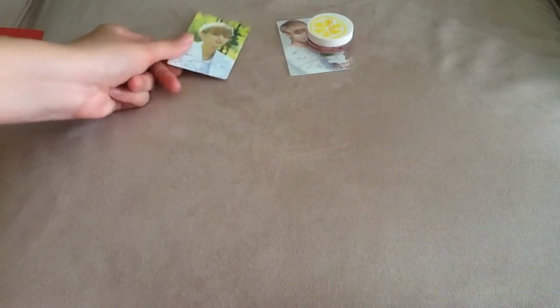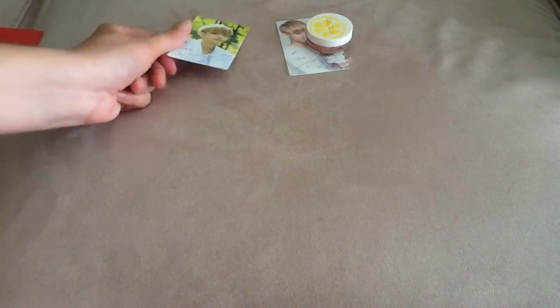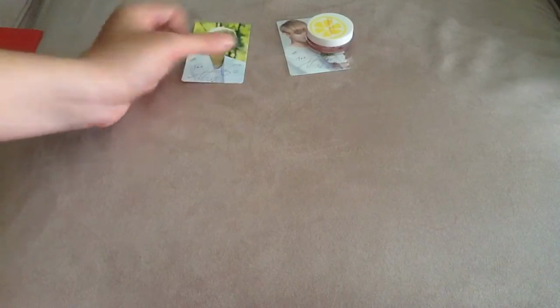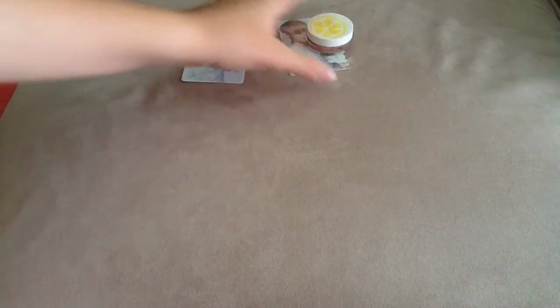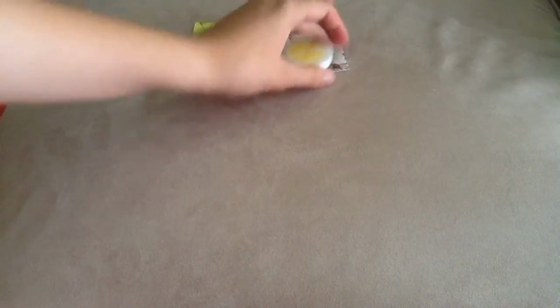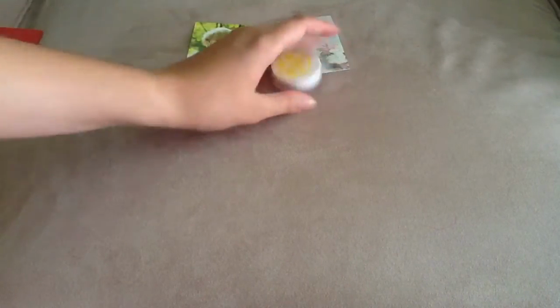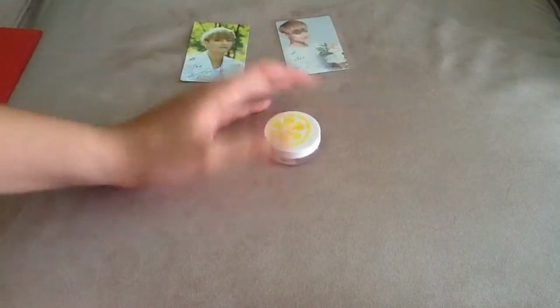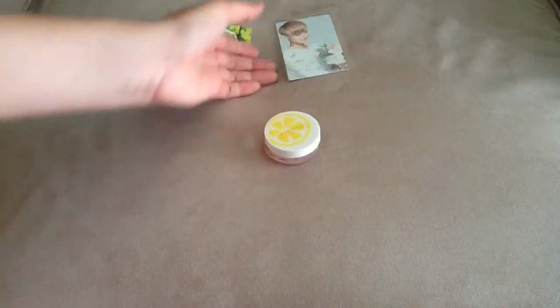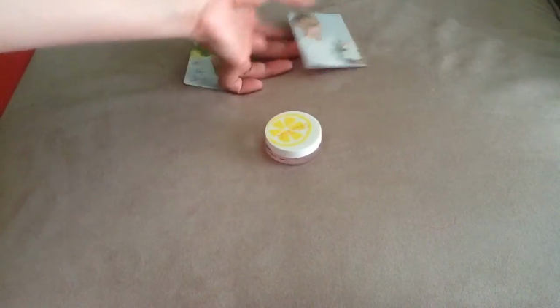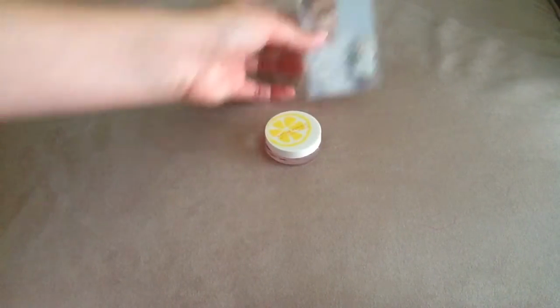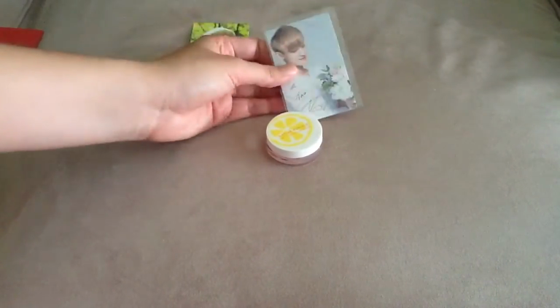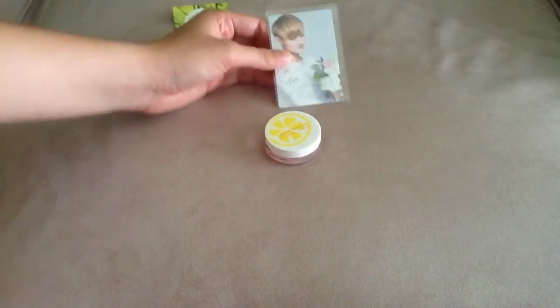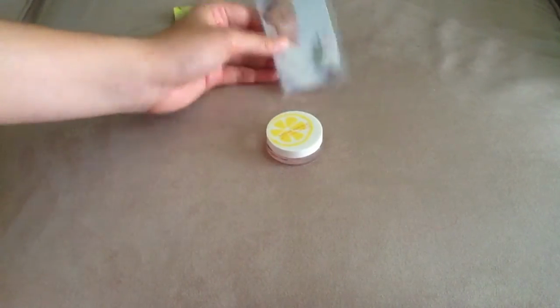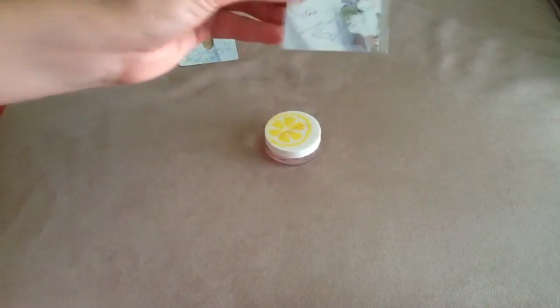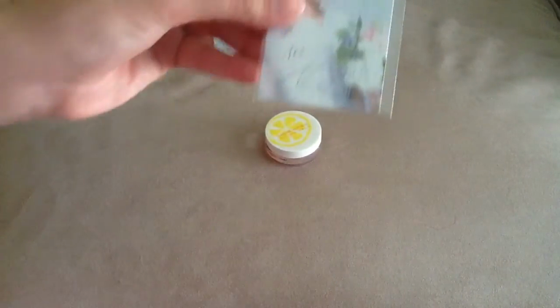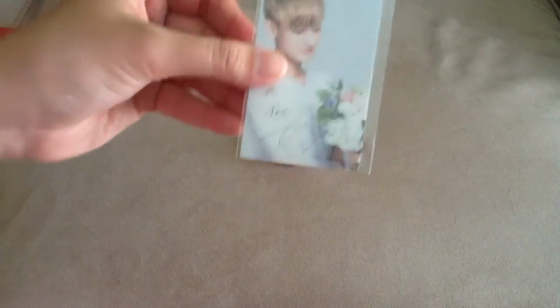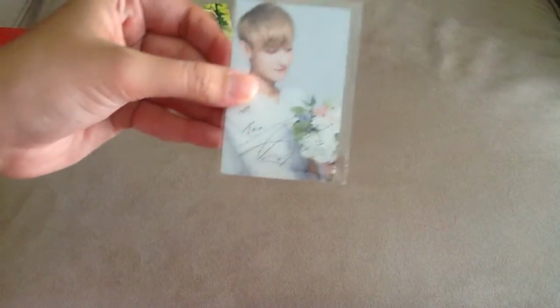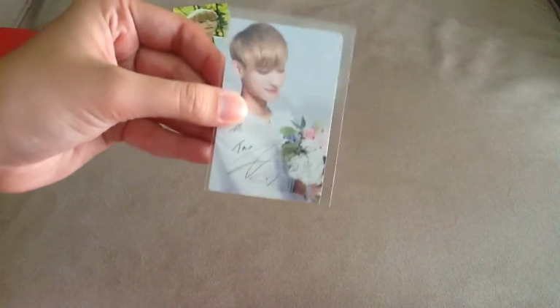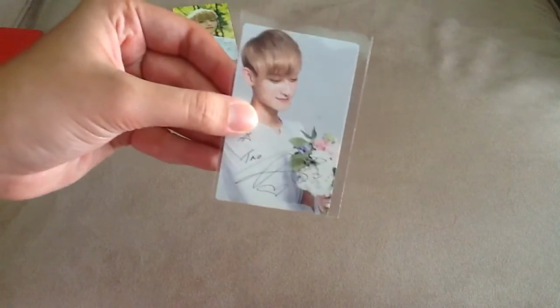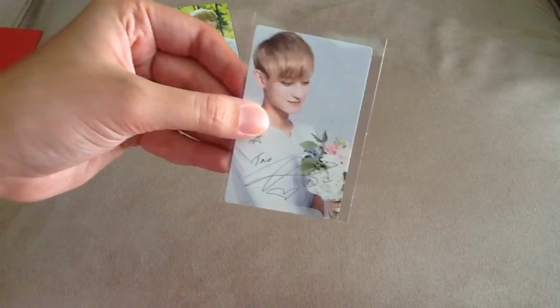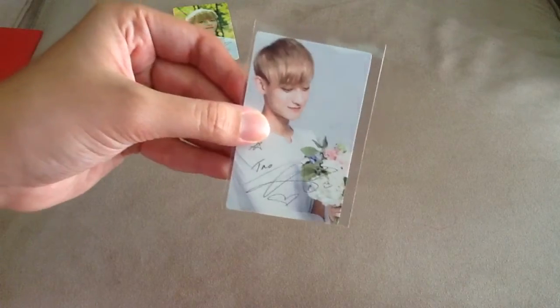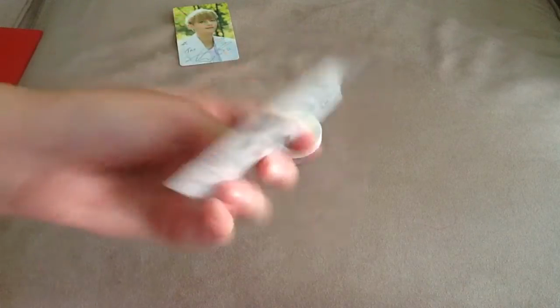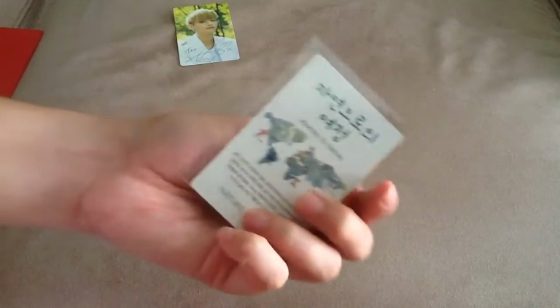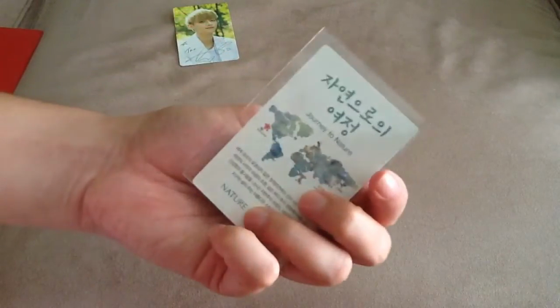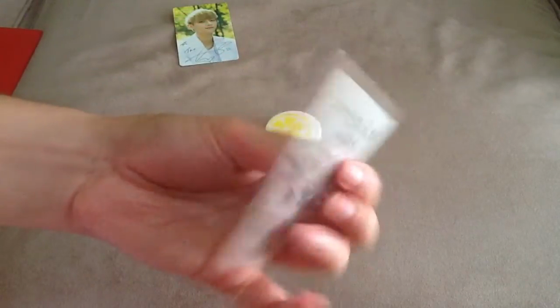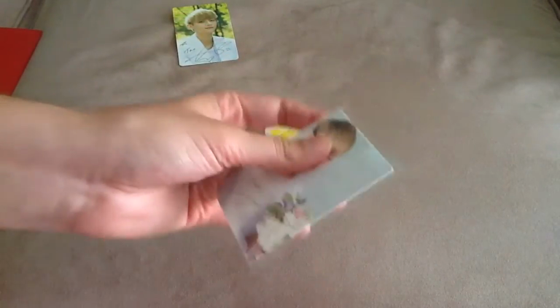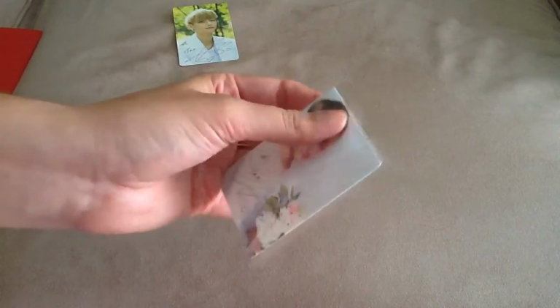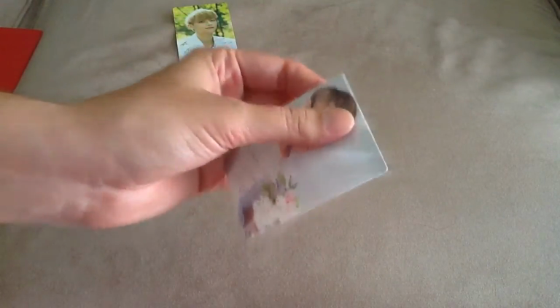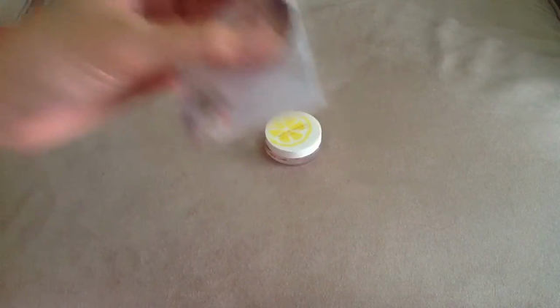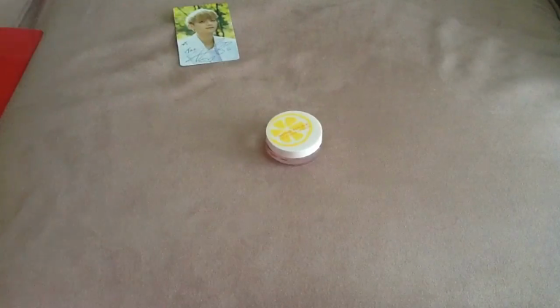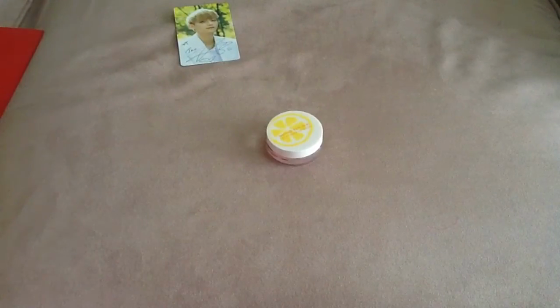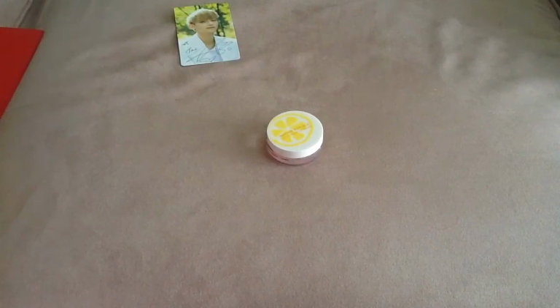And then I got this from Great Music CD on eBay. This is TAO's Type B card, which is super cute. It's in the plastic wrap that it came in.